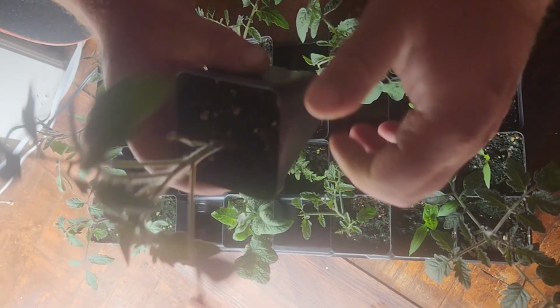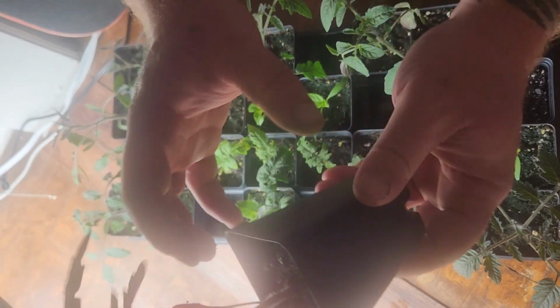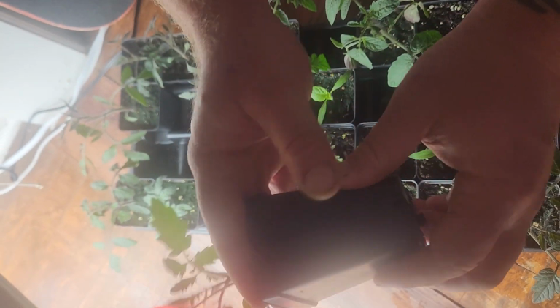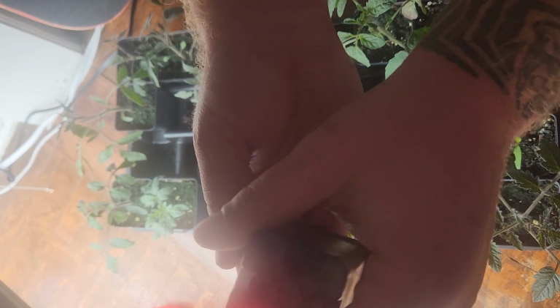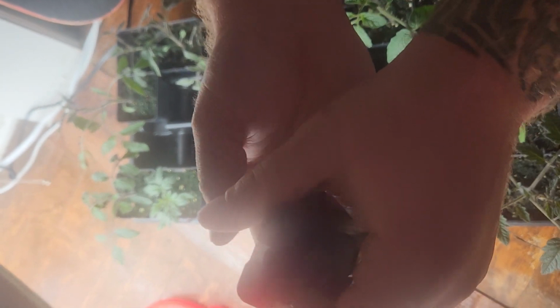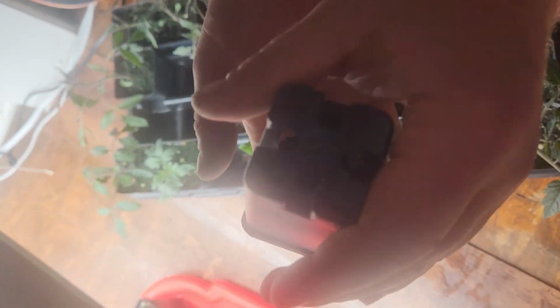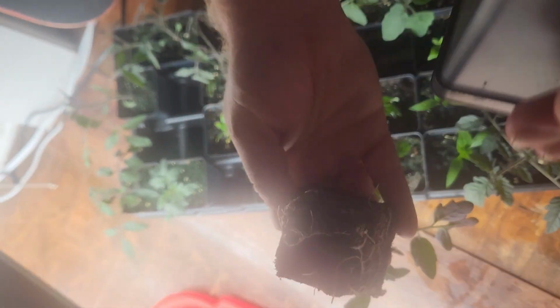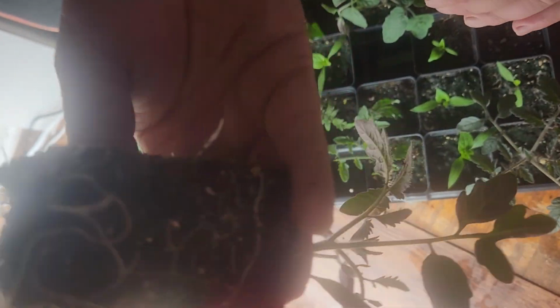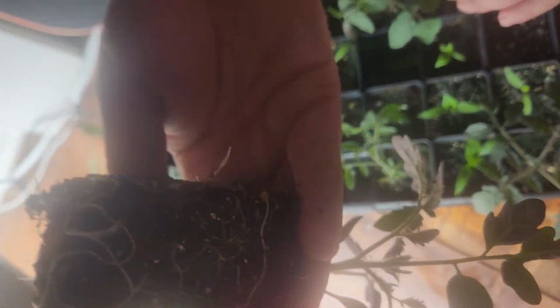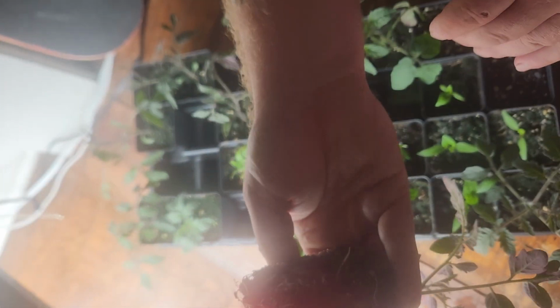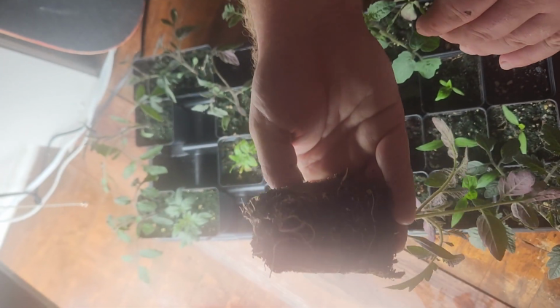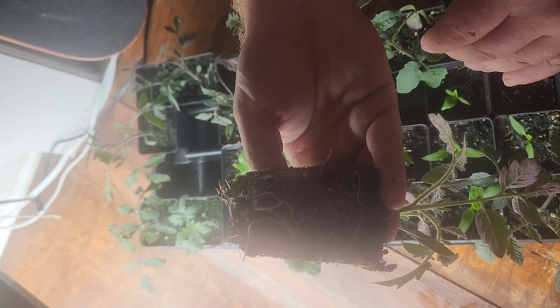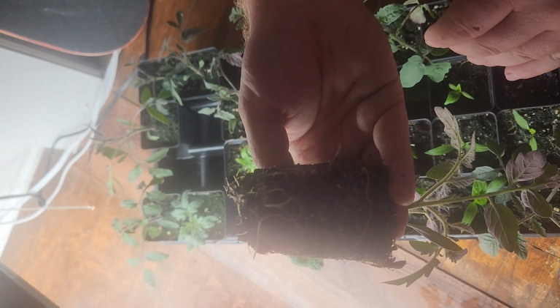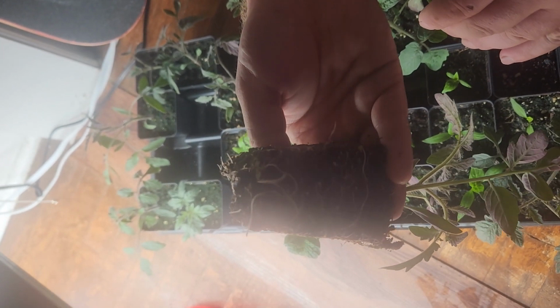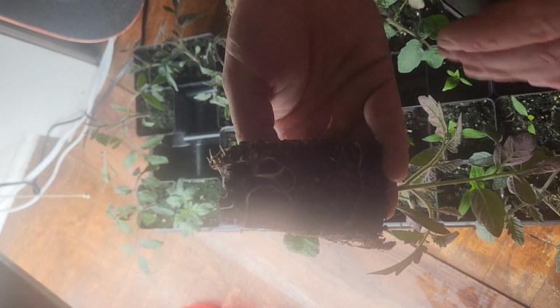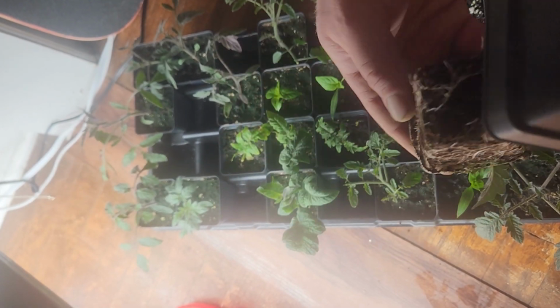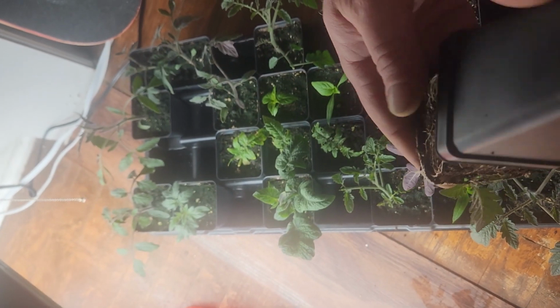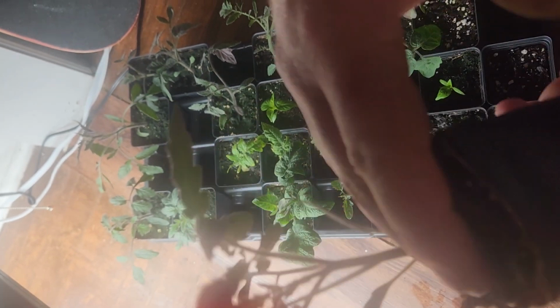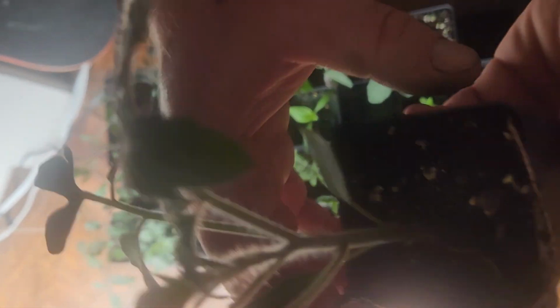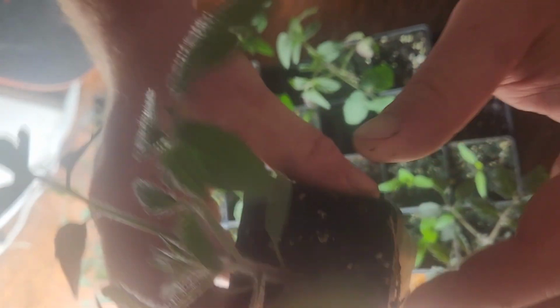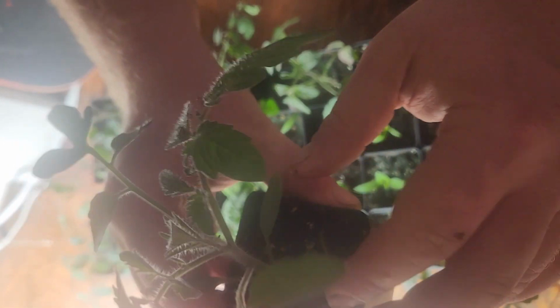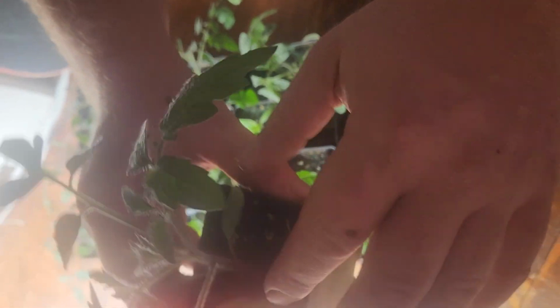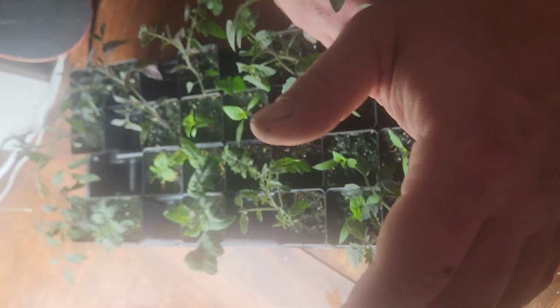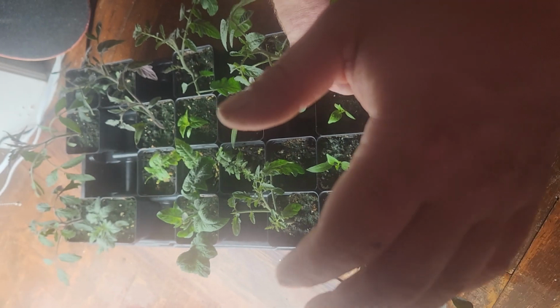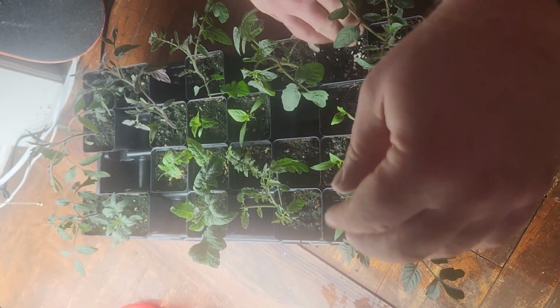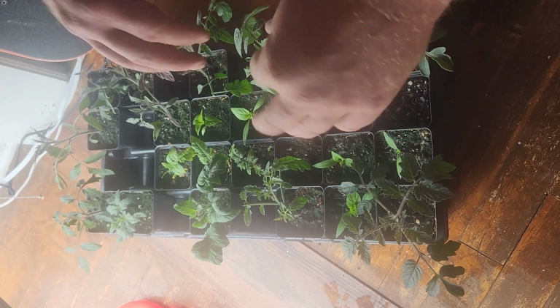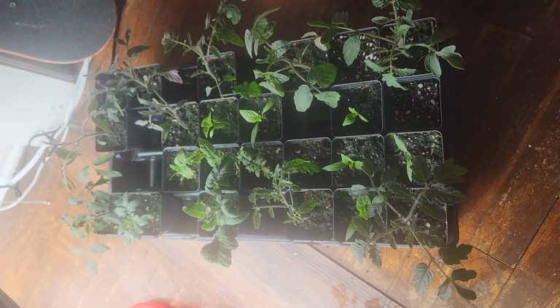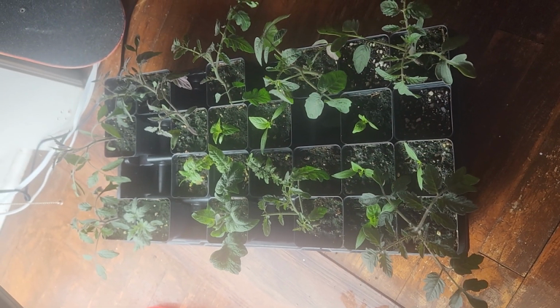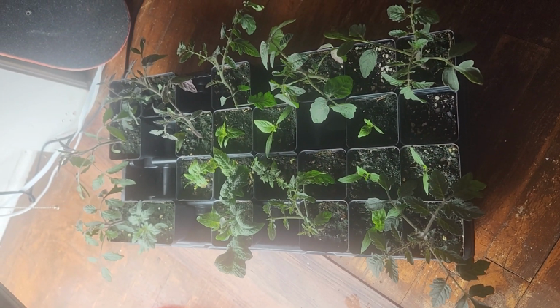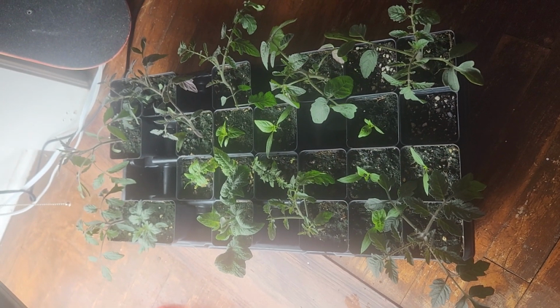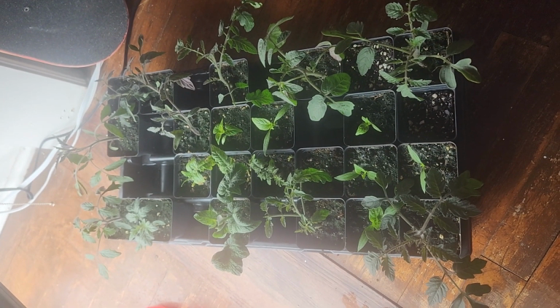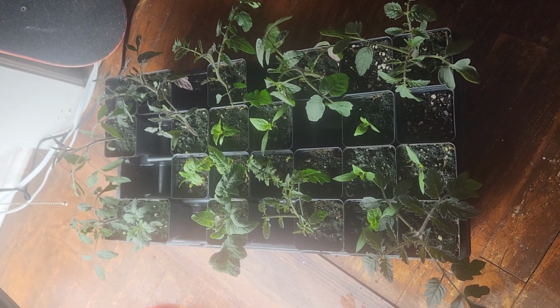This is a seeded one. Roots look really good. Got roots out the top. Just wanted to show you all some of the roots — I'm proud of them.